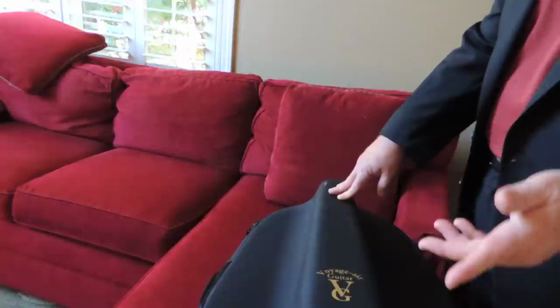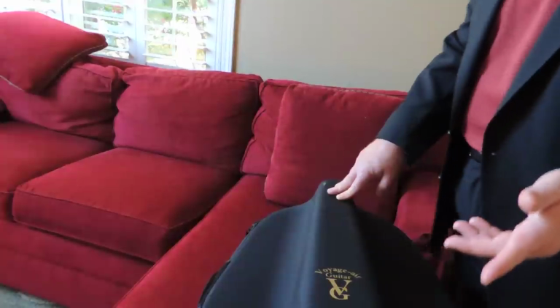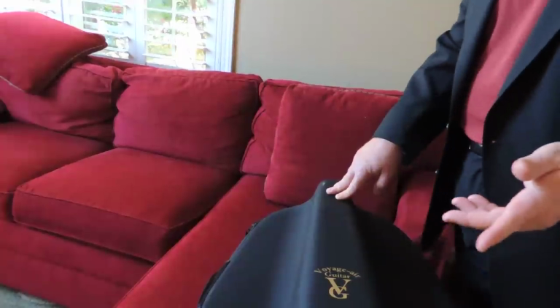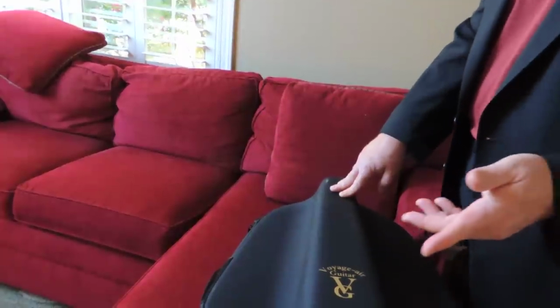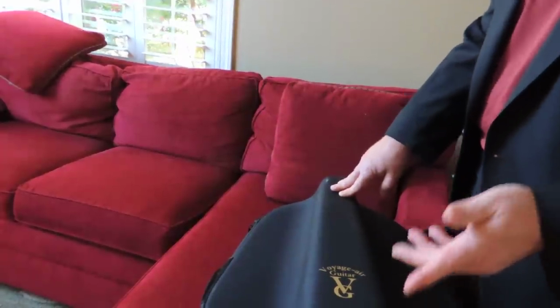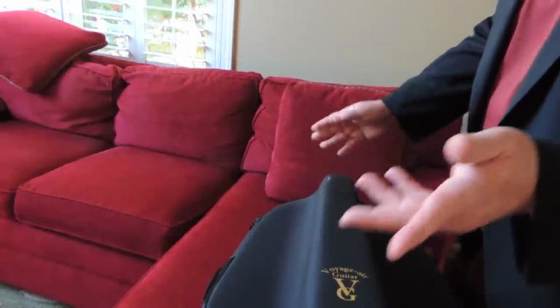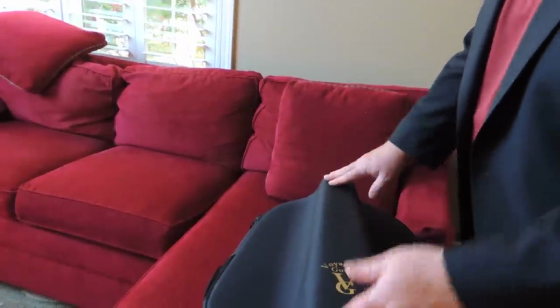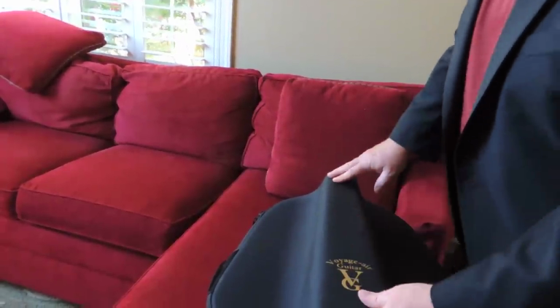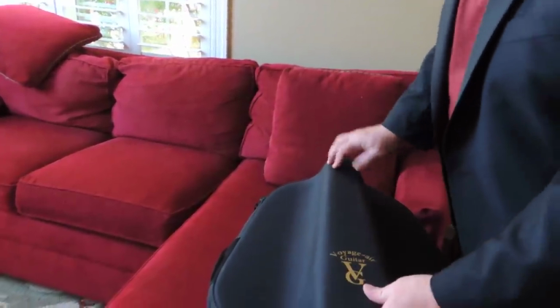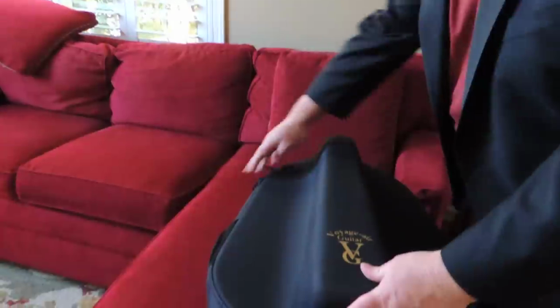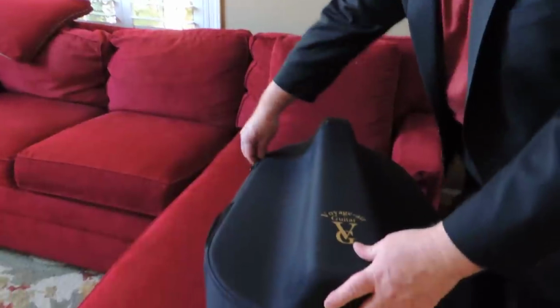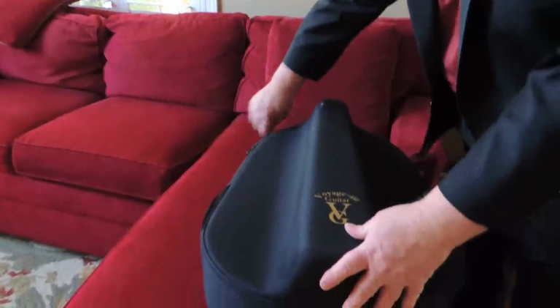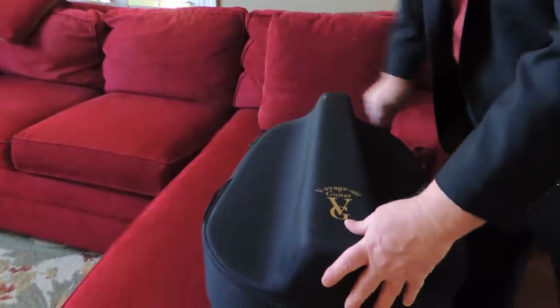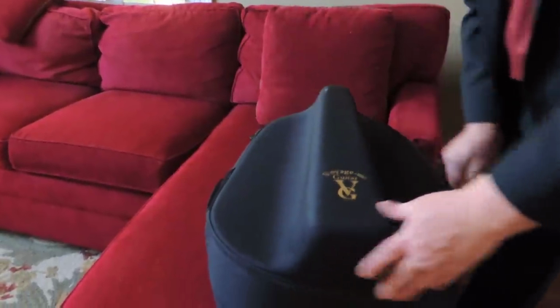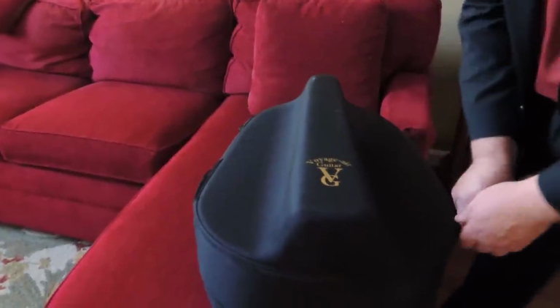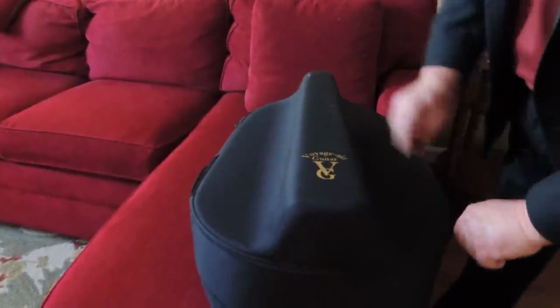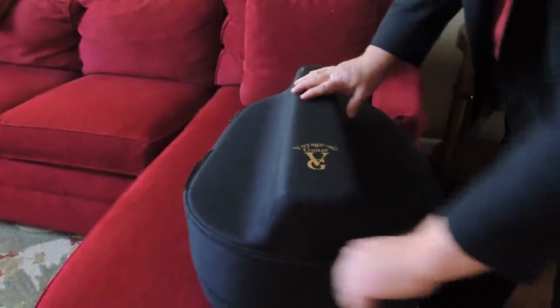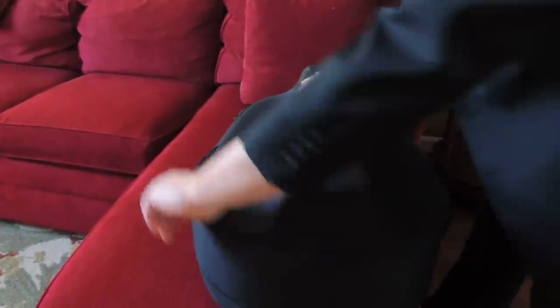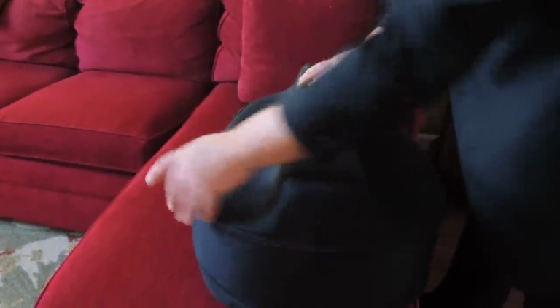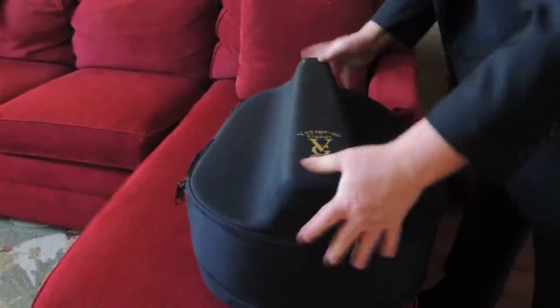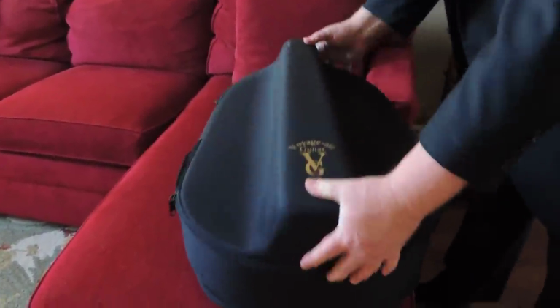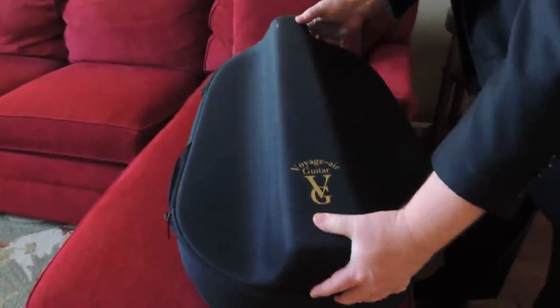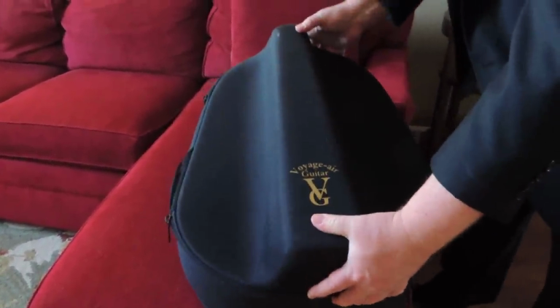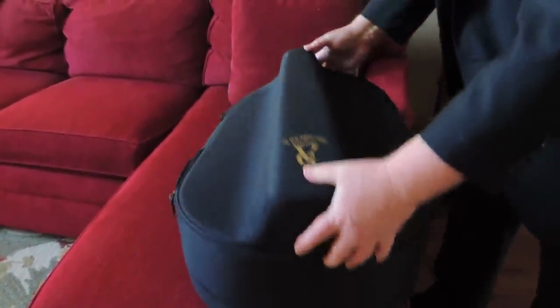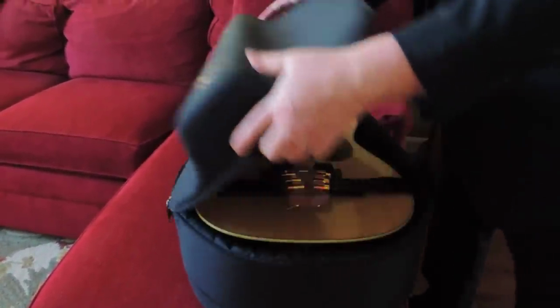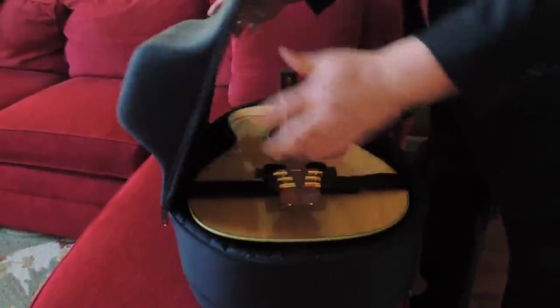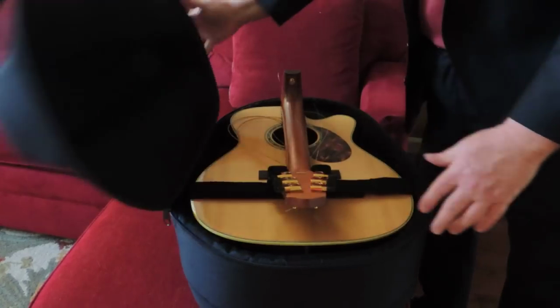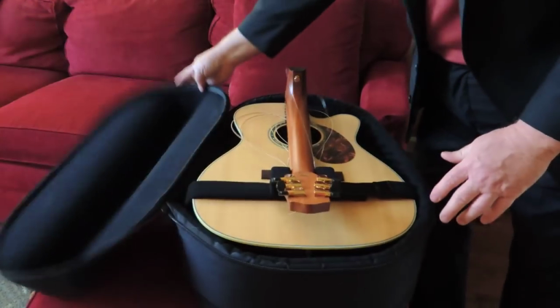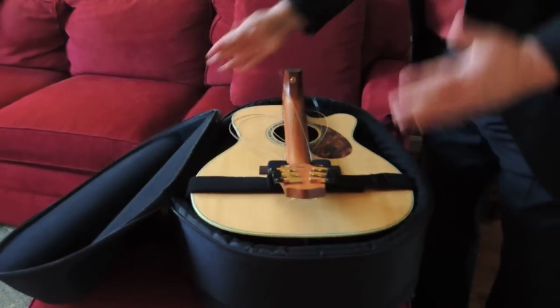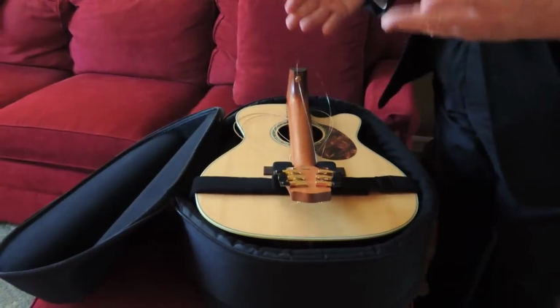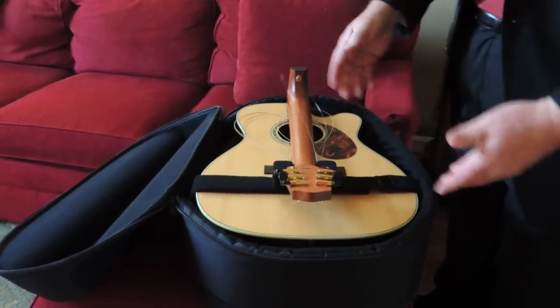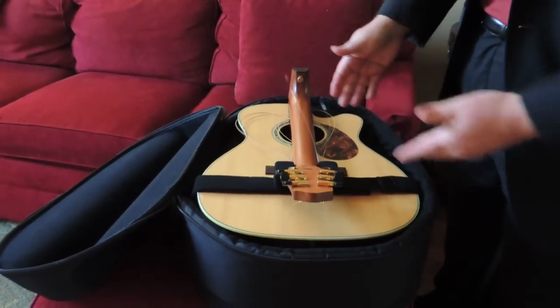This is my Voyager guitar. It's one of my favorite guitars, primarily because it's designed to fit into any overhead in virtually any commercial airliner.